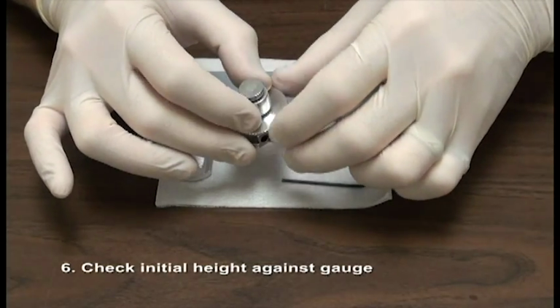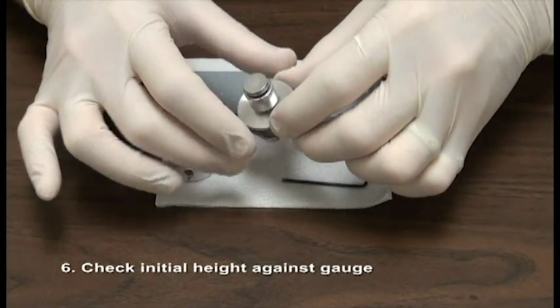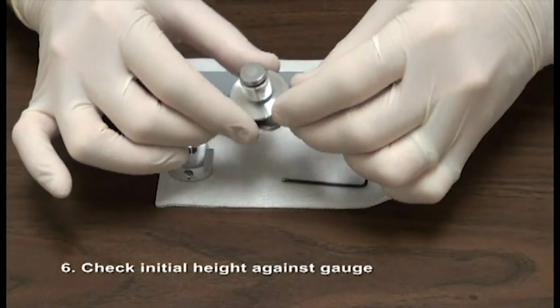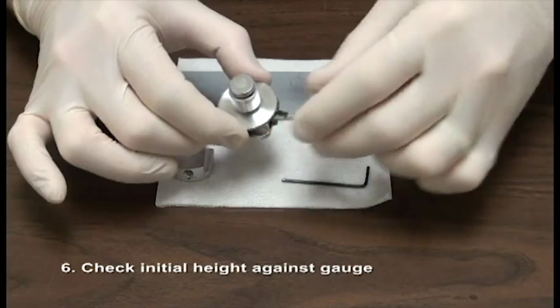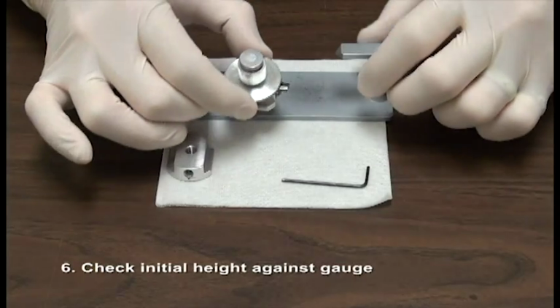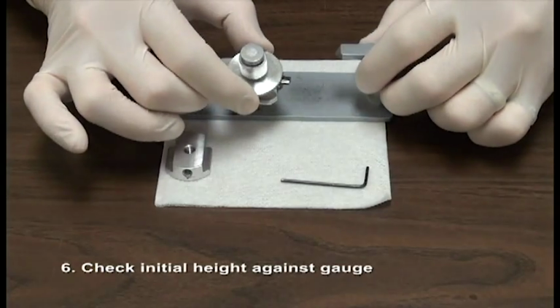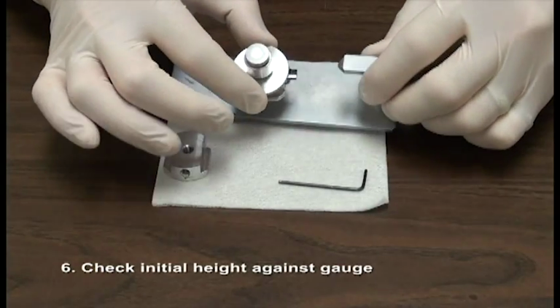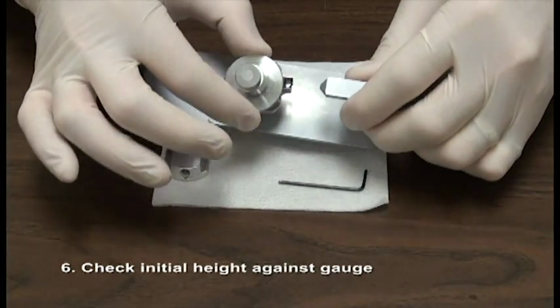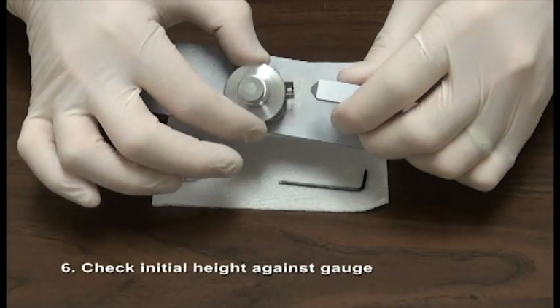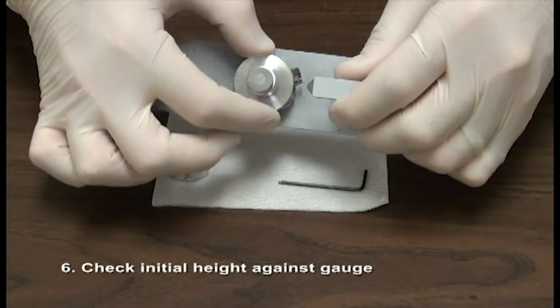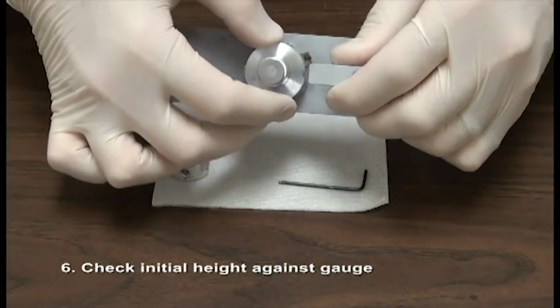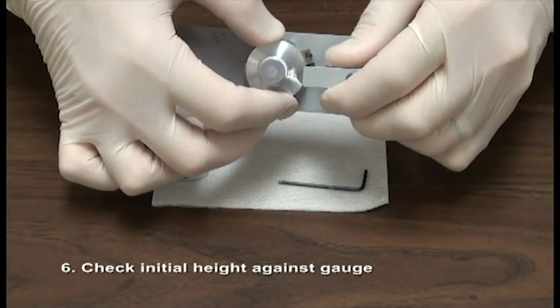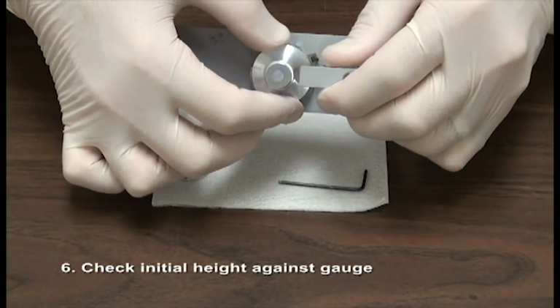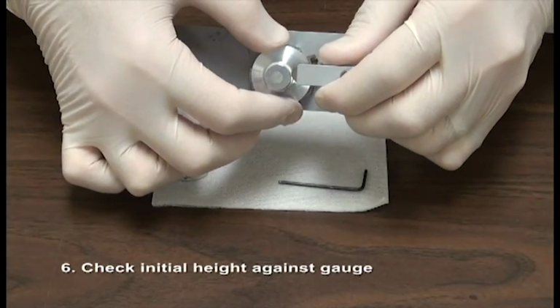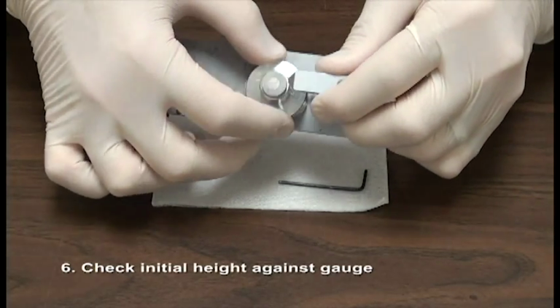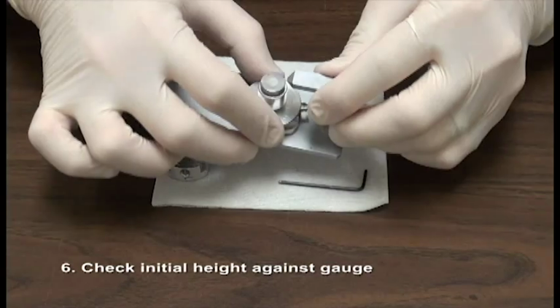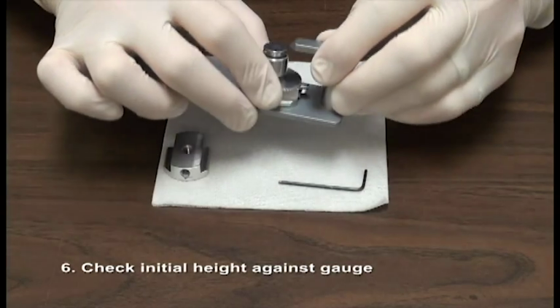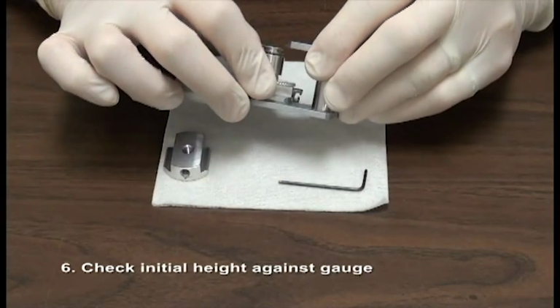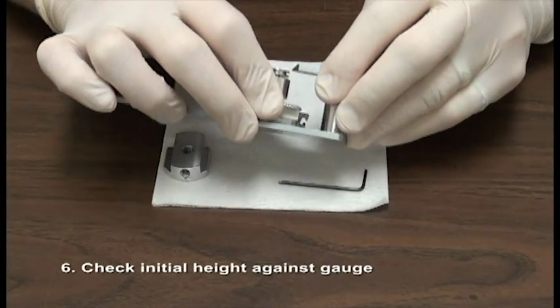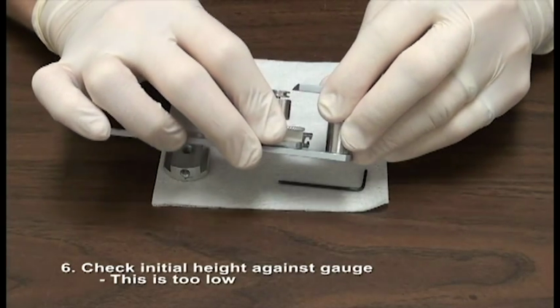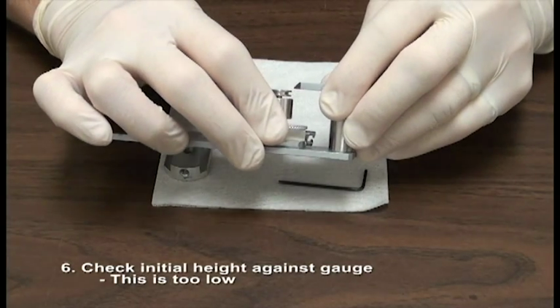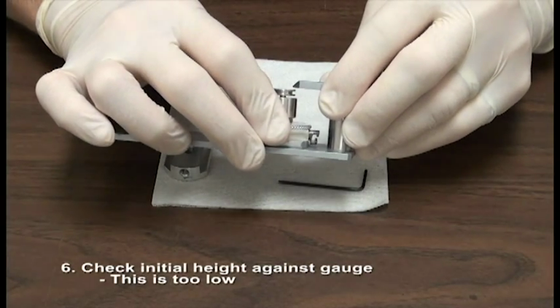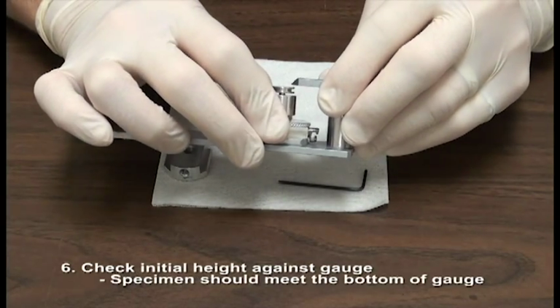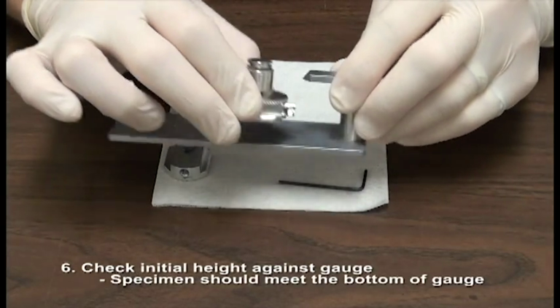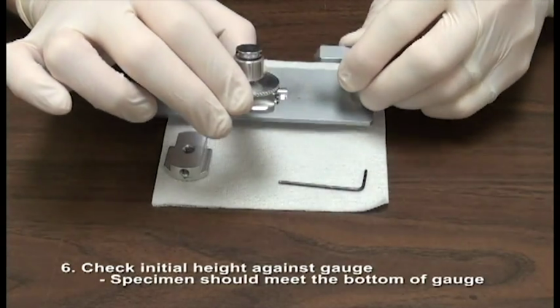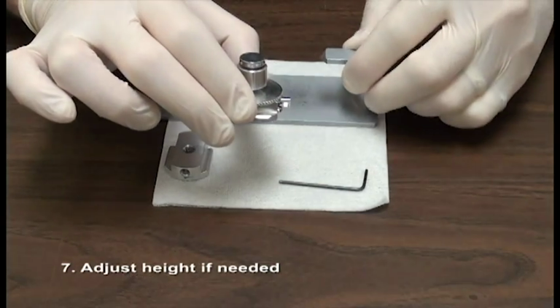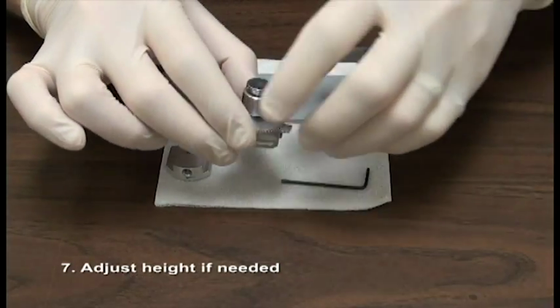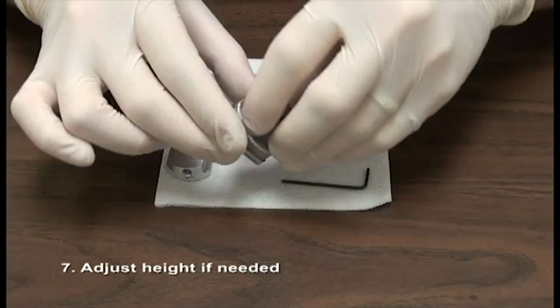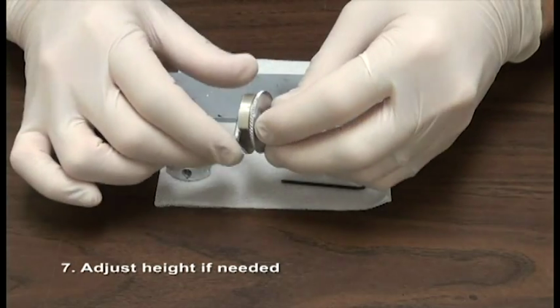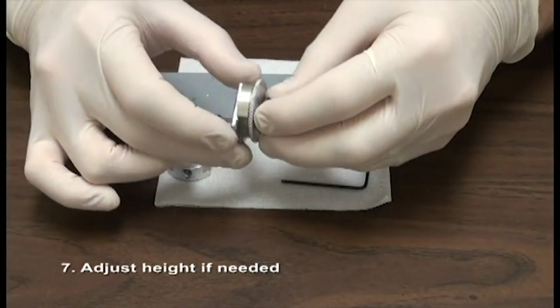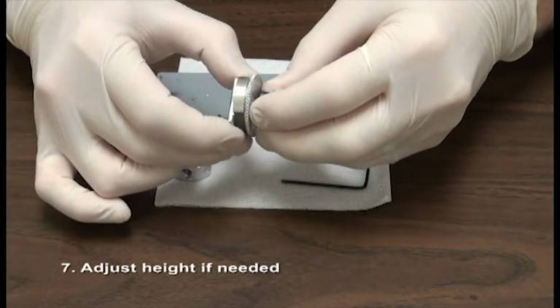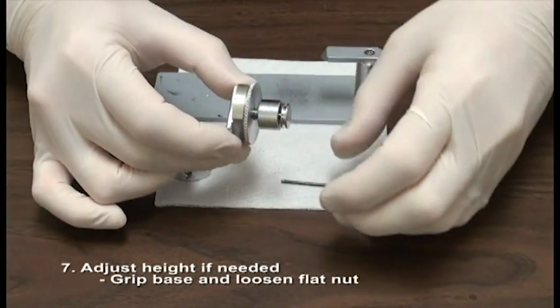Check the initial height against the gauge. This is too low. The specimen should meet the bottom of the gauge, so adjust the height if needed.